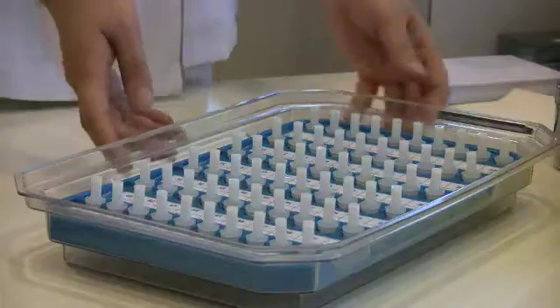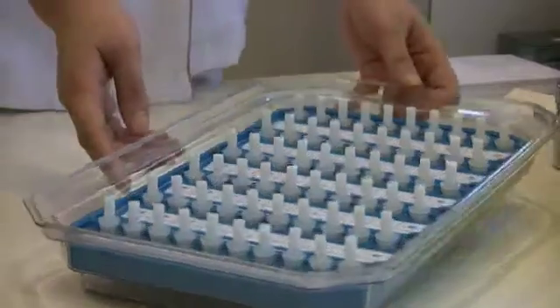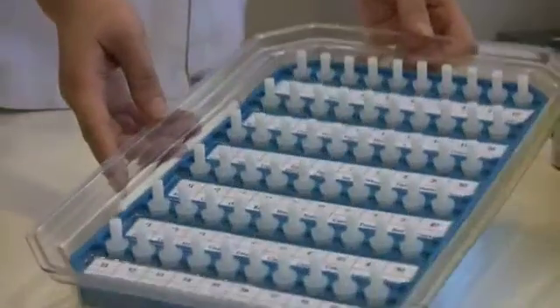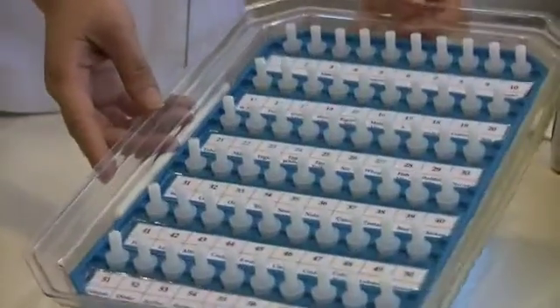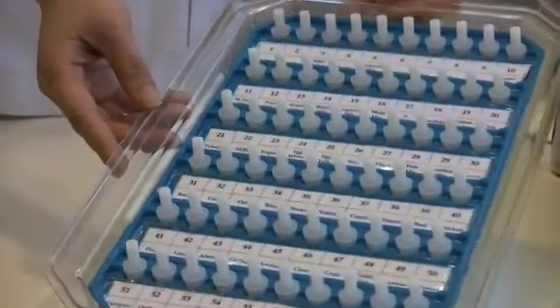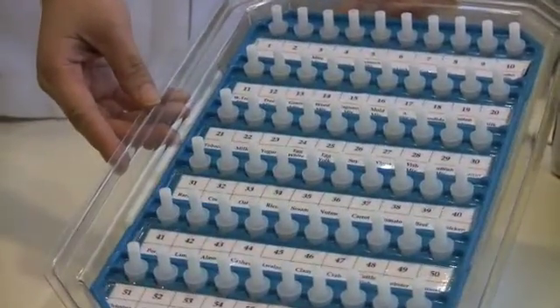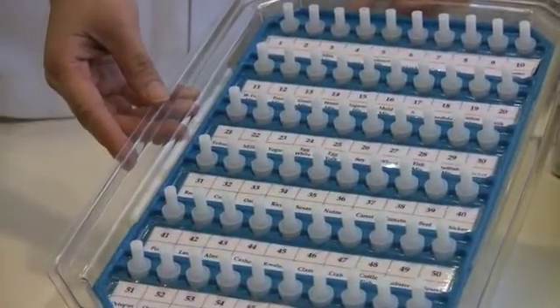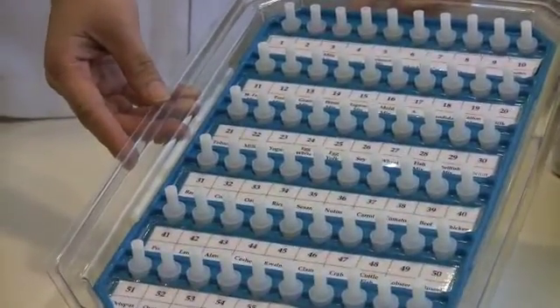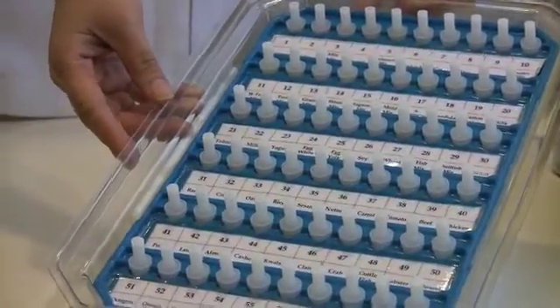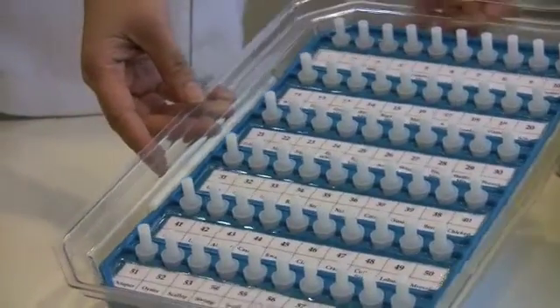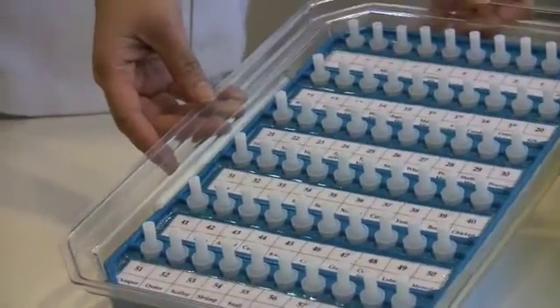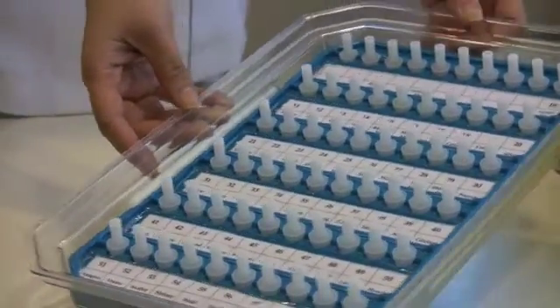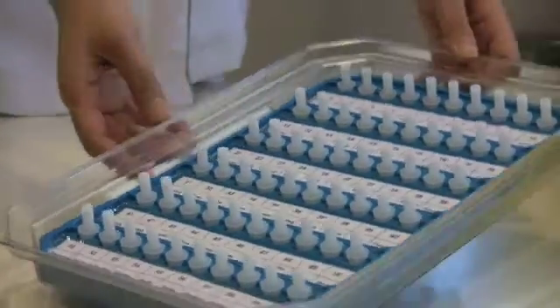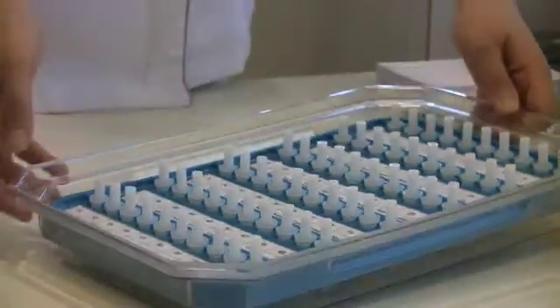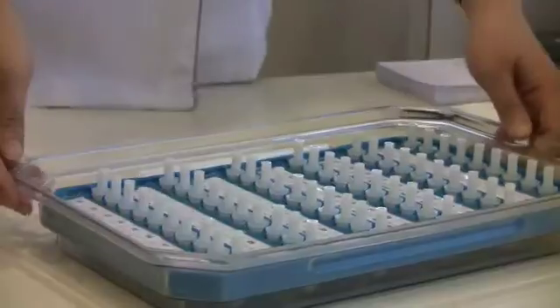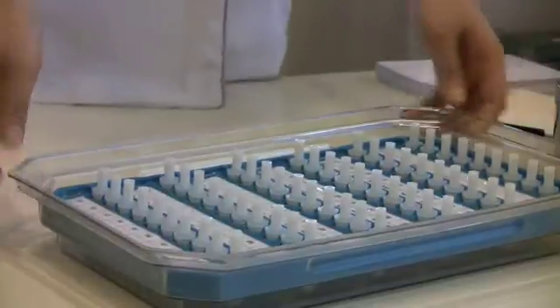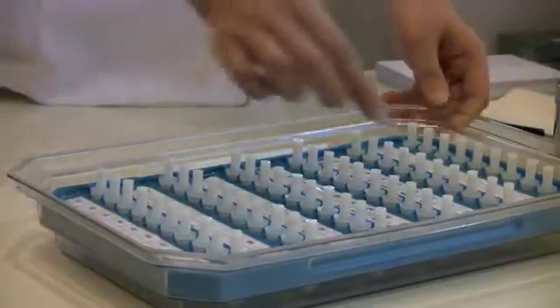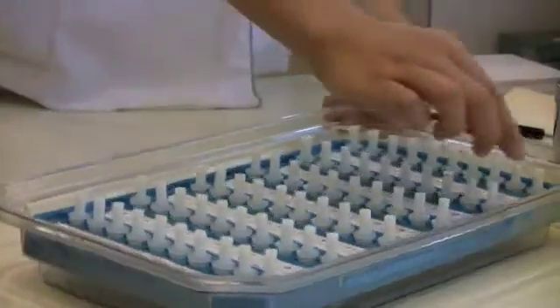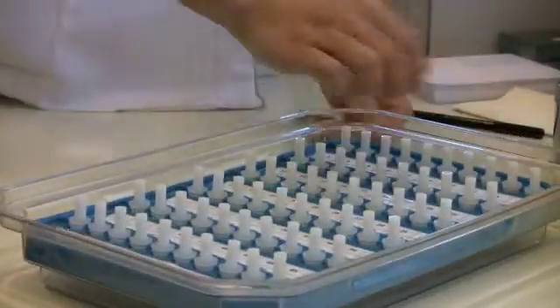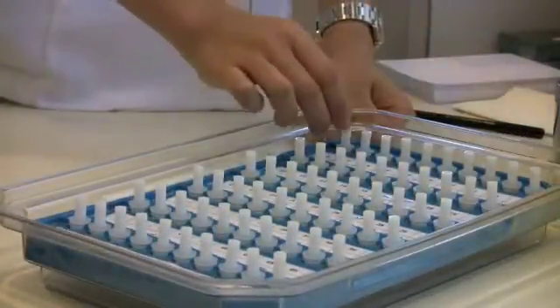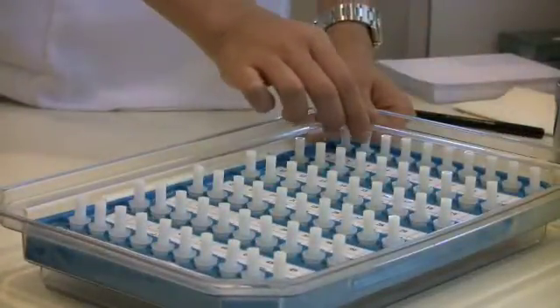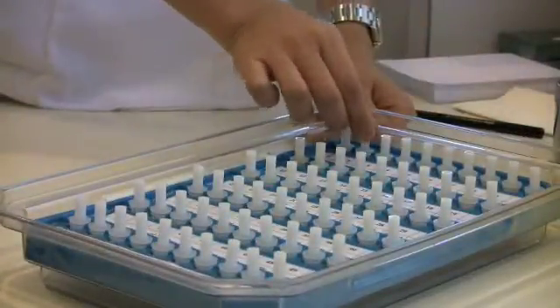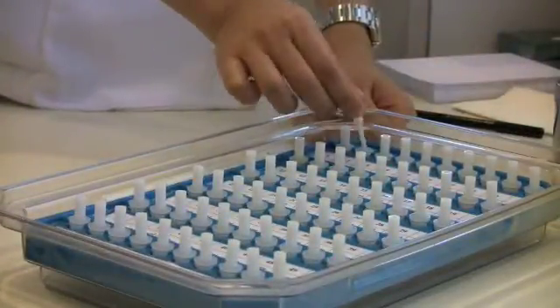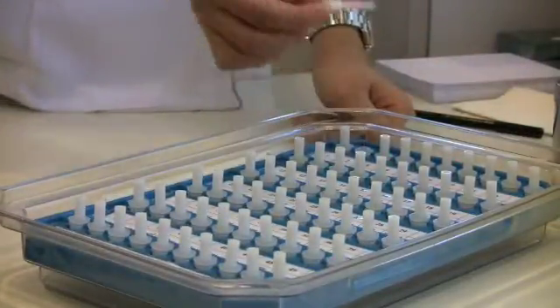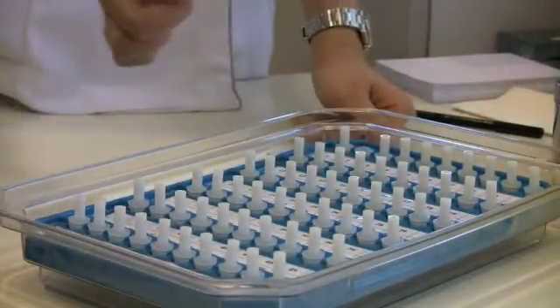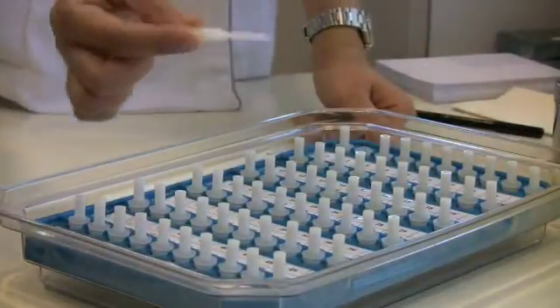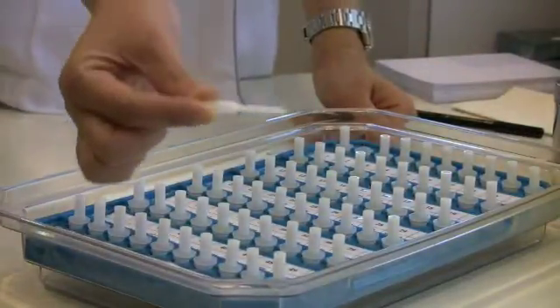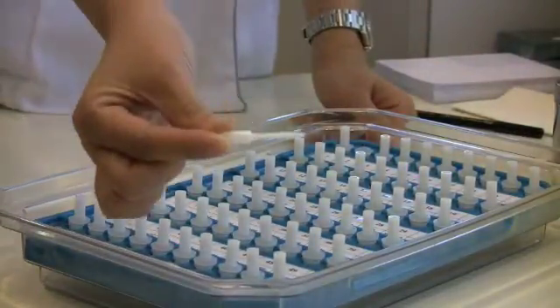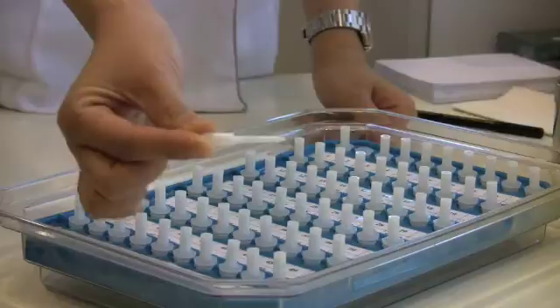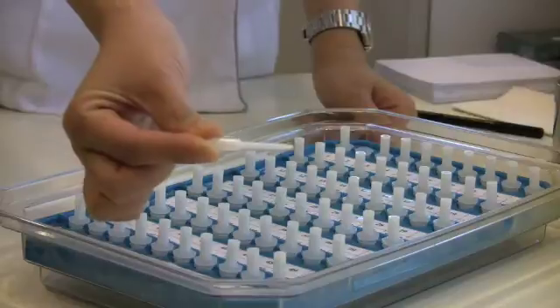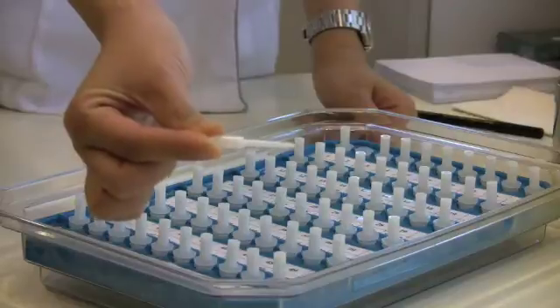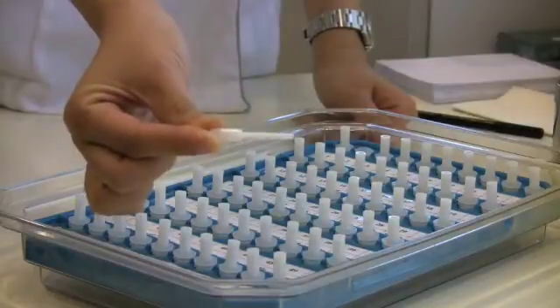The skin test allergen extracts are contained in these wells and the tests are performed using the Greer Pick skin test device.